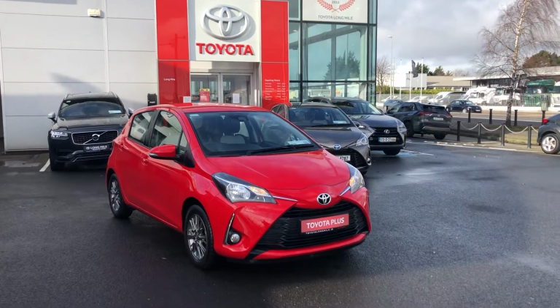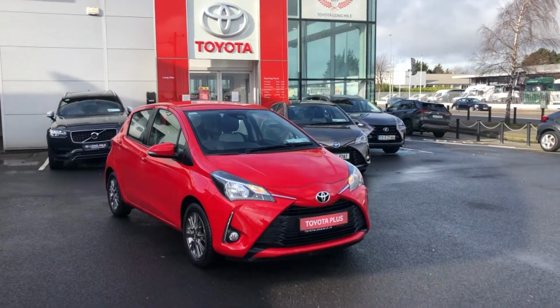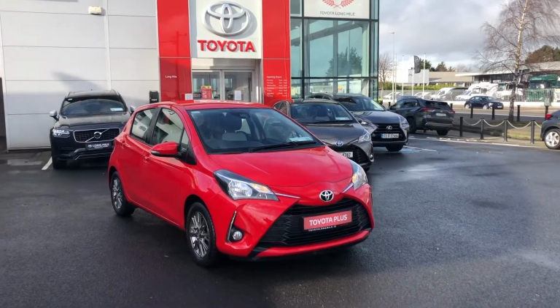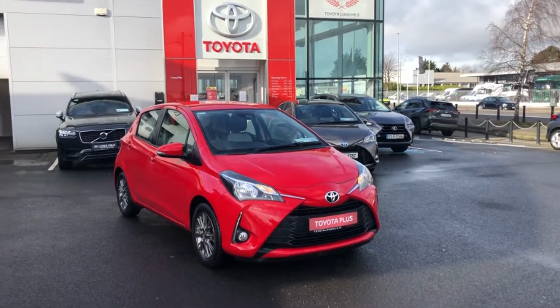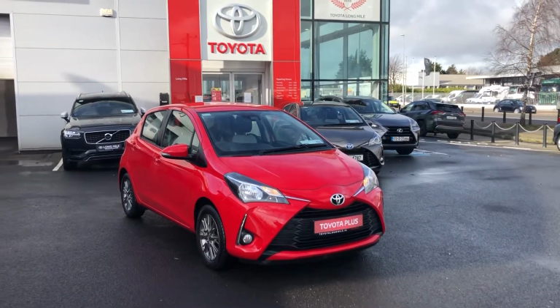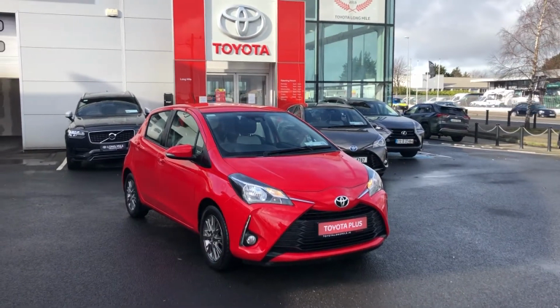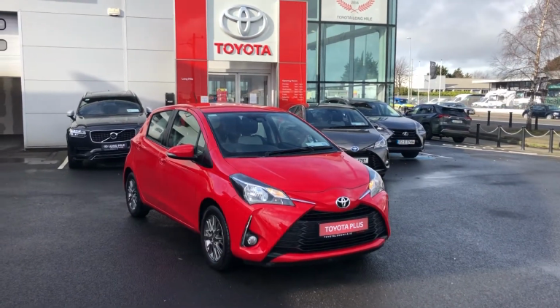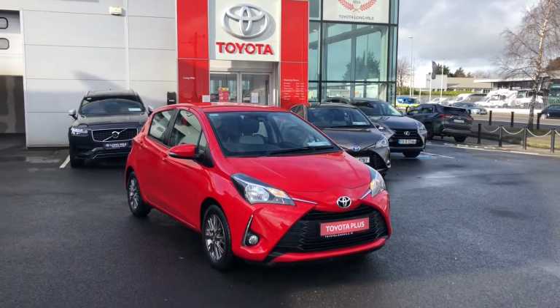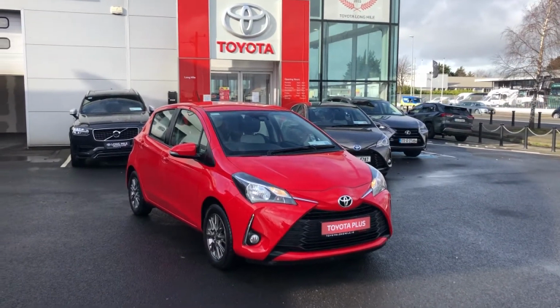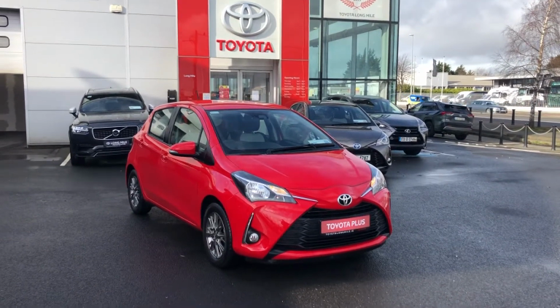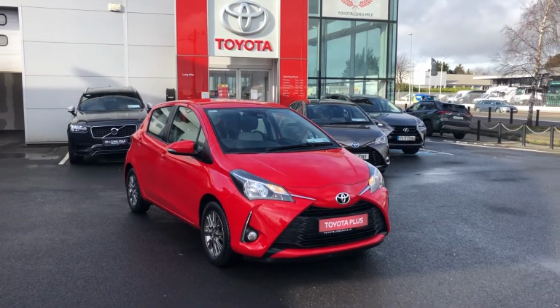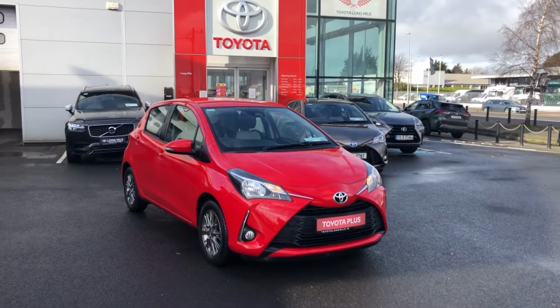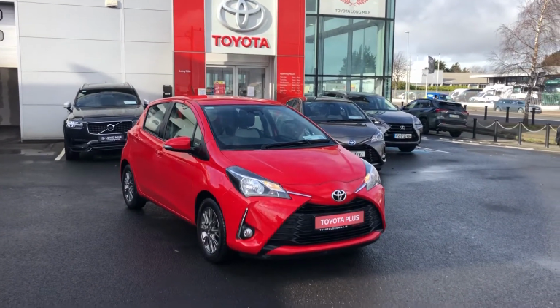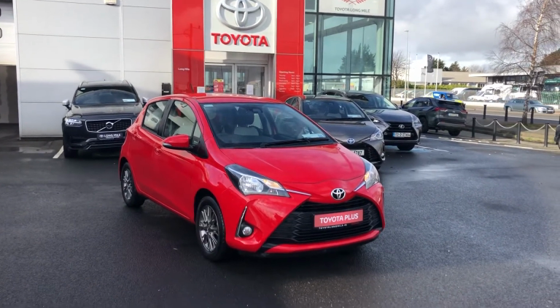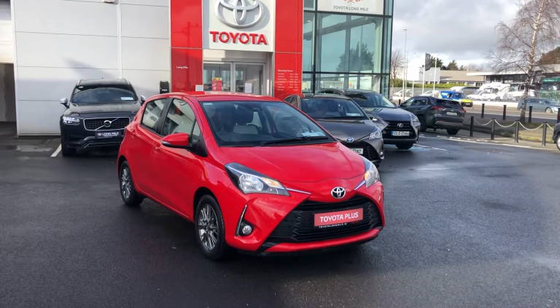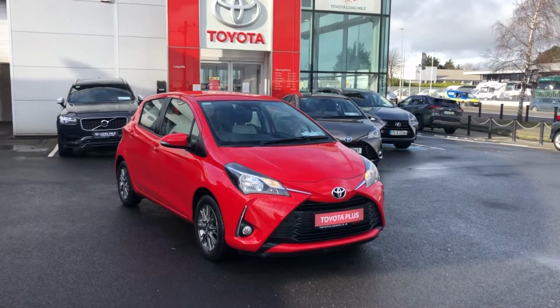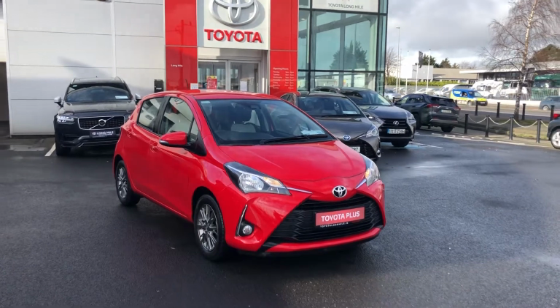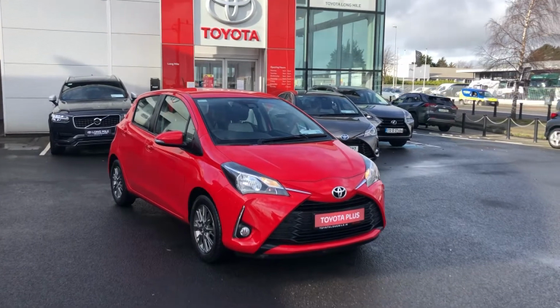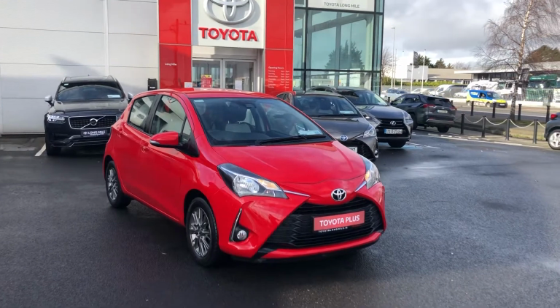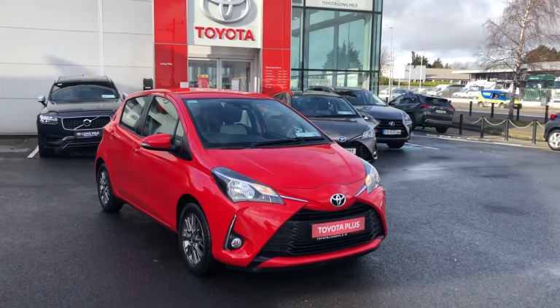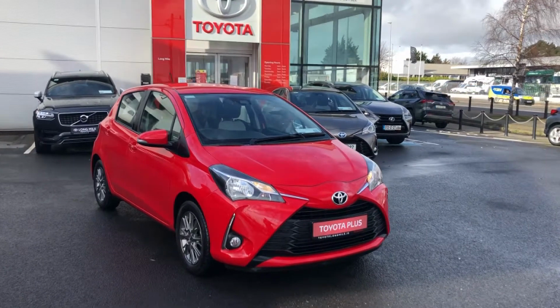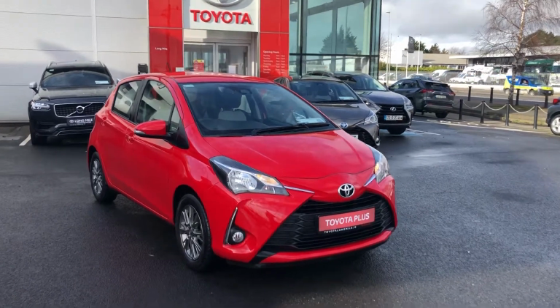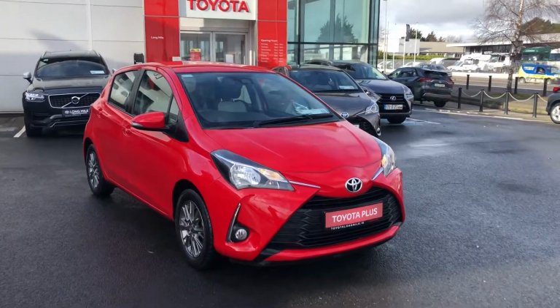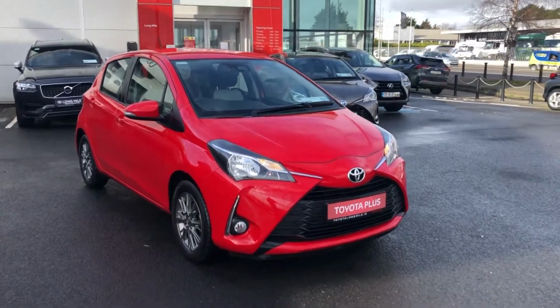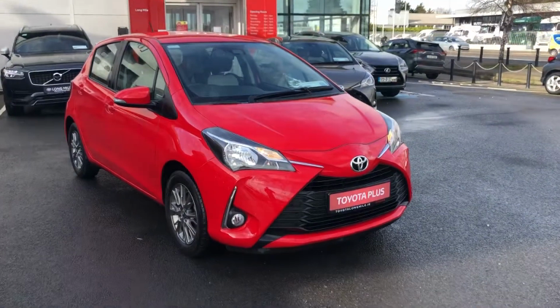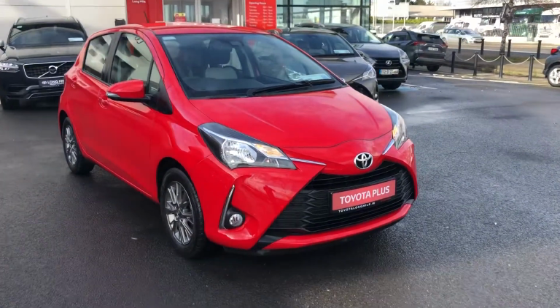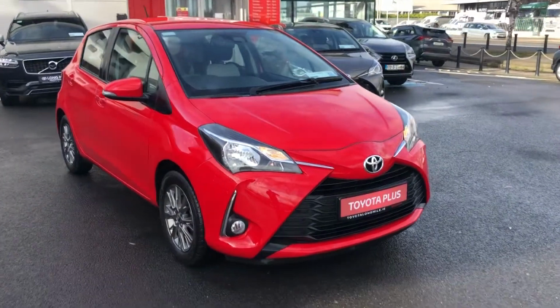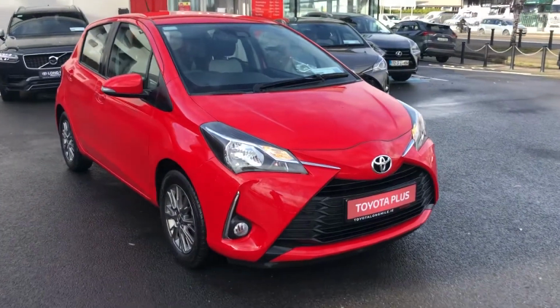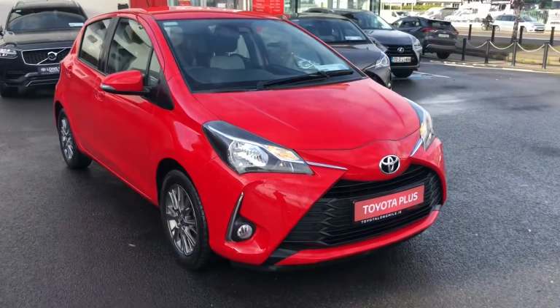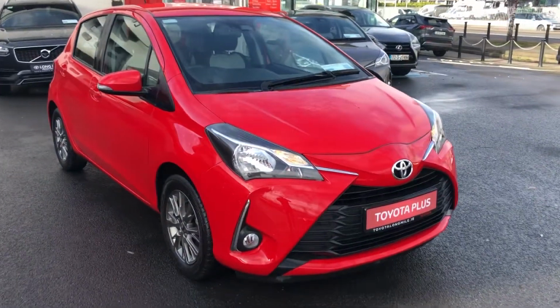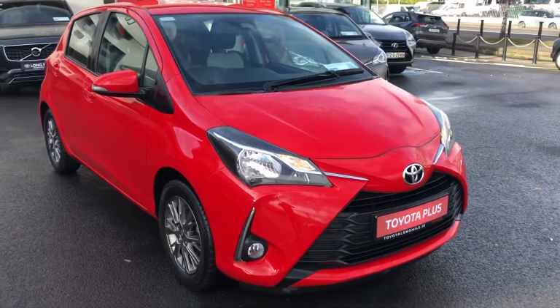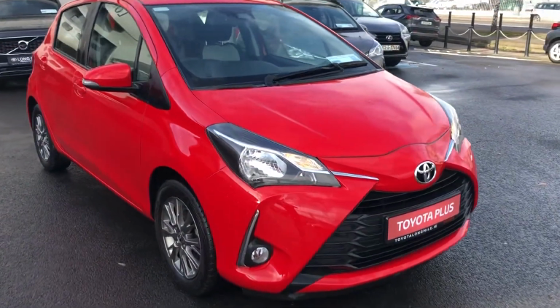Welcome to Toyota Long Mile. New in stock is this 2018 Toyota Yaris Luna. This car is only 19,000km and is in pristine condition.